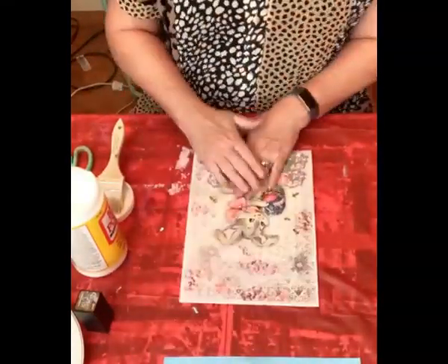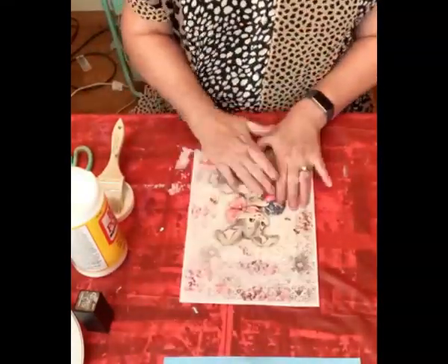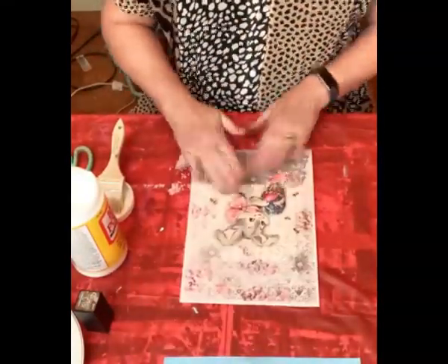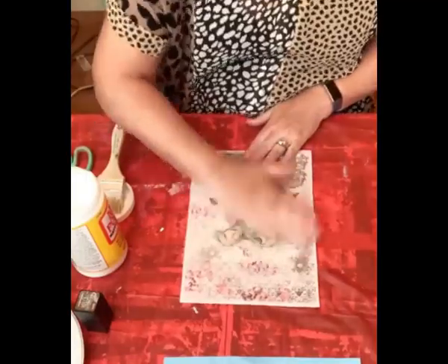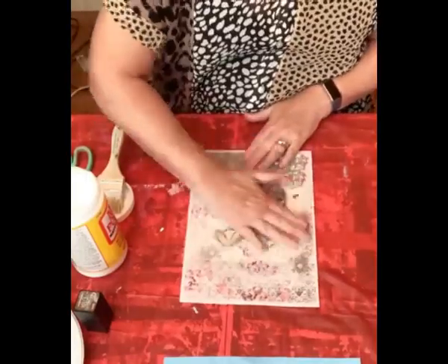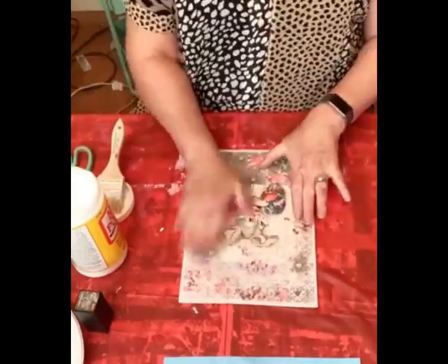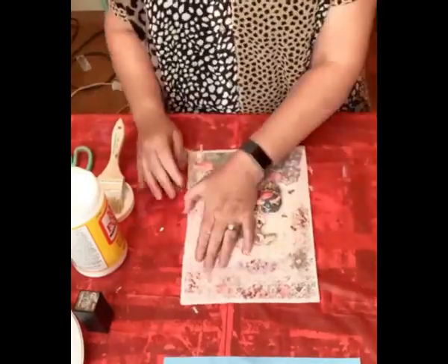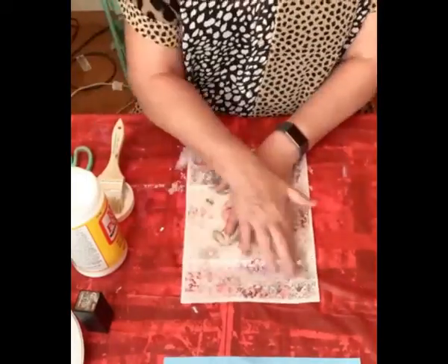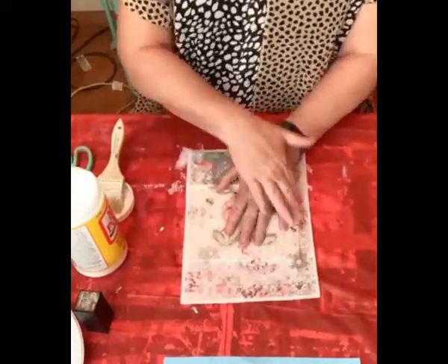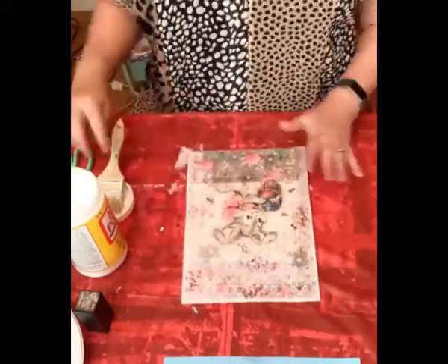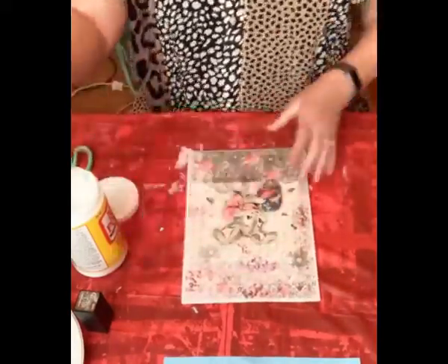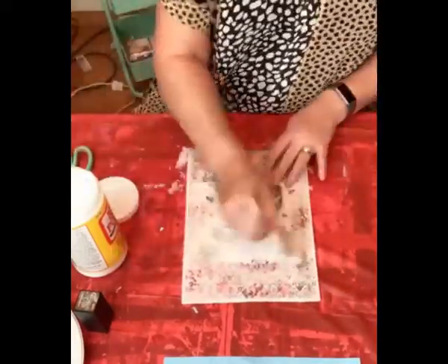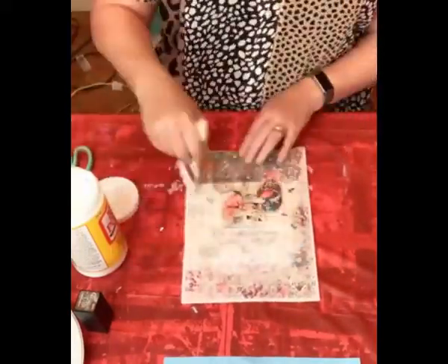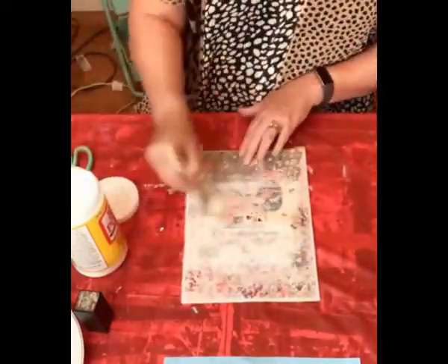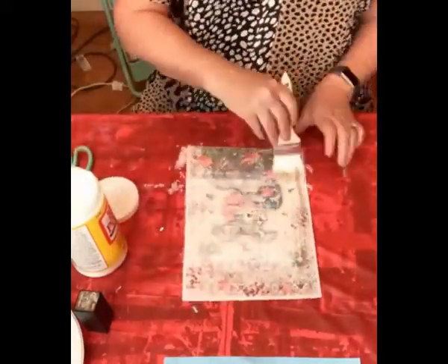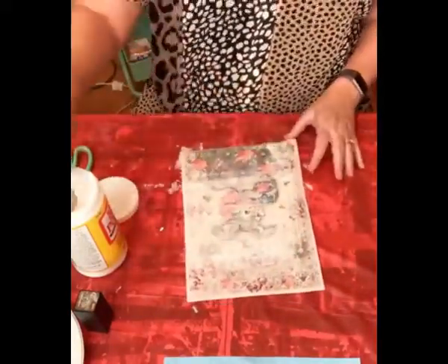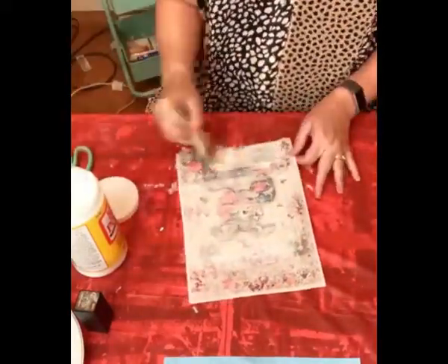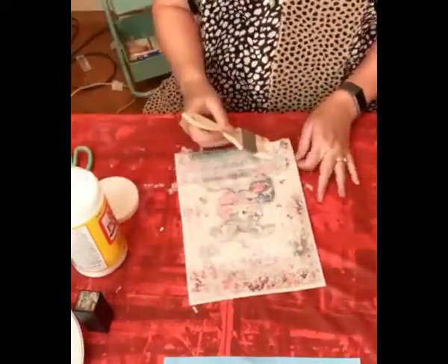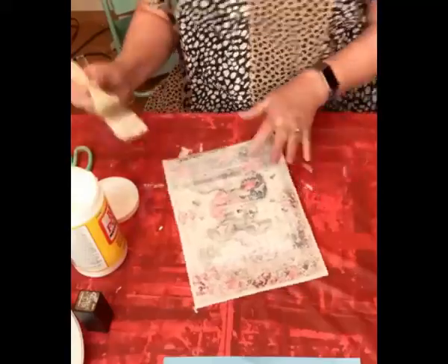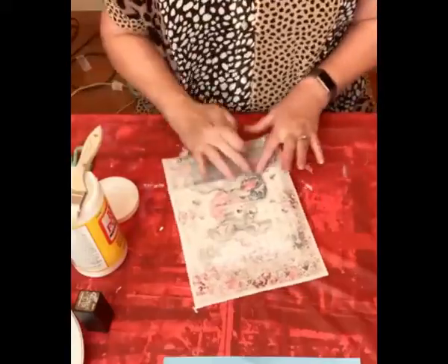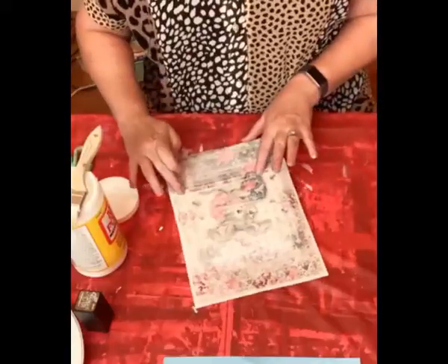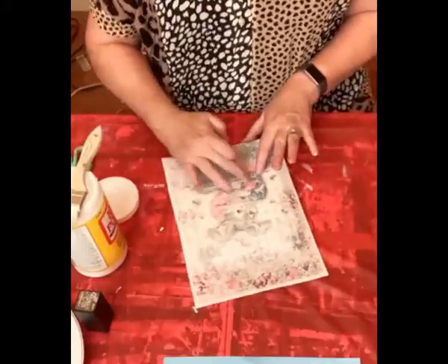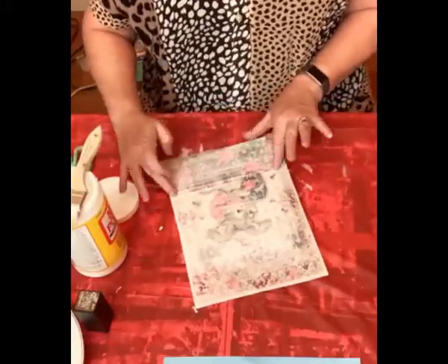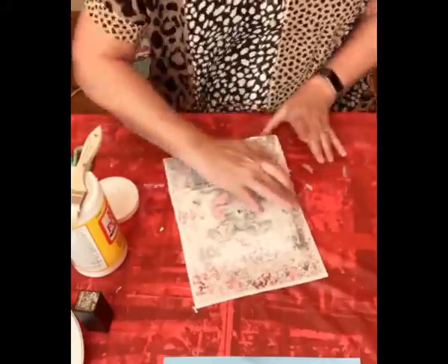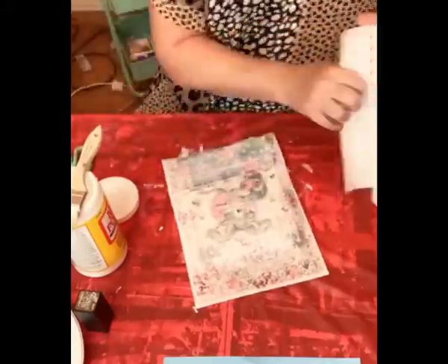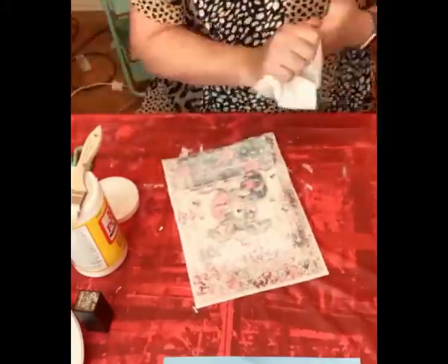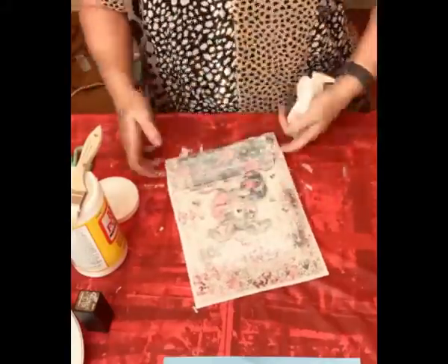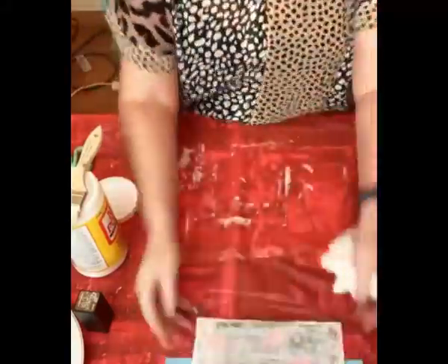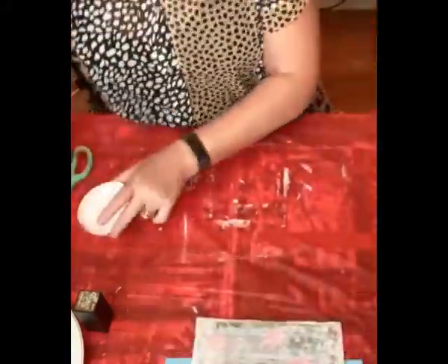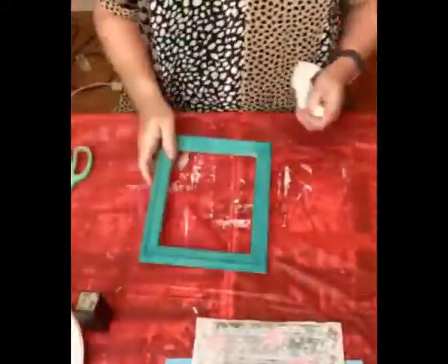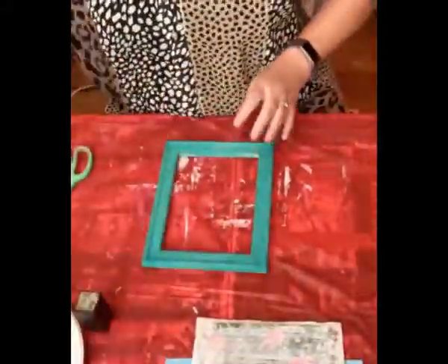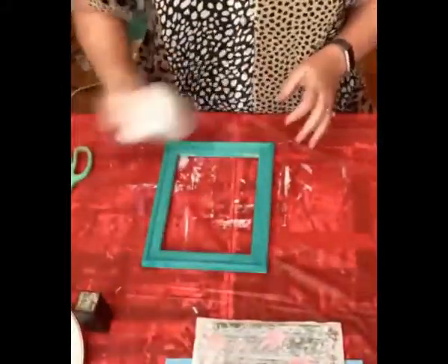Make sure and line it up right, then go back over the front just to give it some good protection and adhesion. Let it dry.